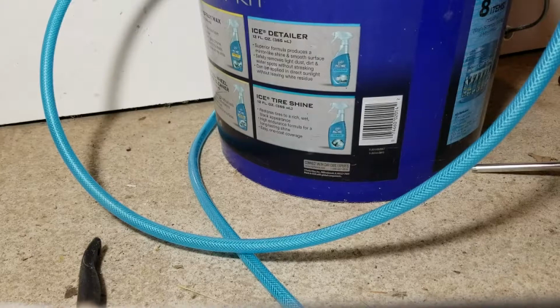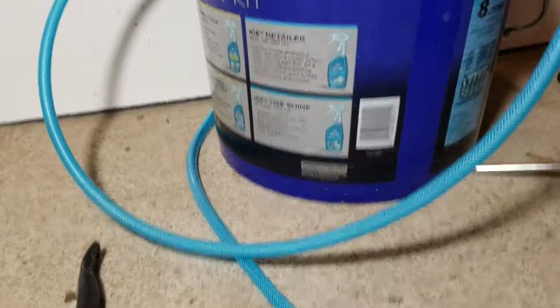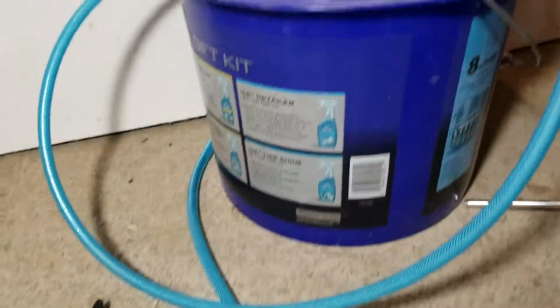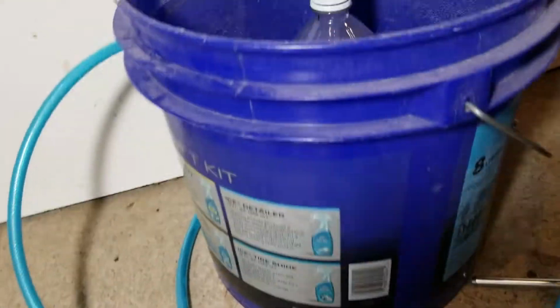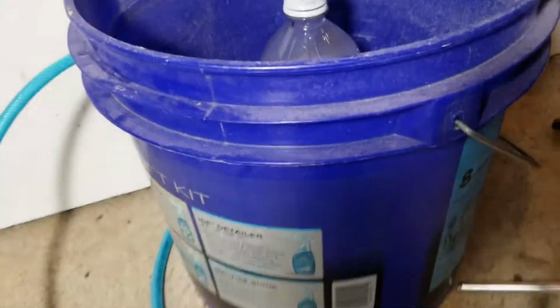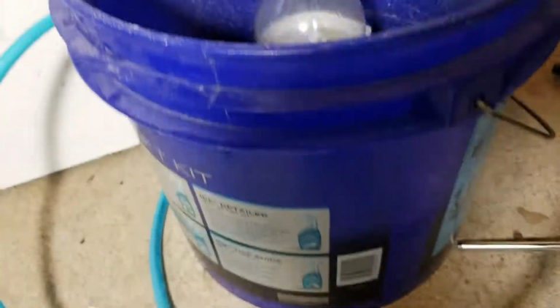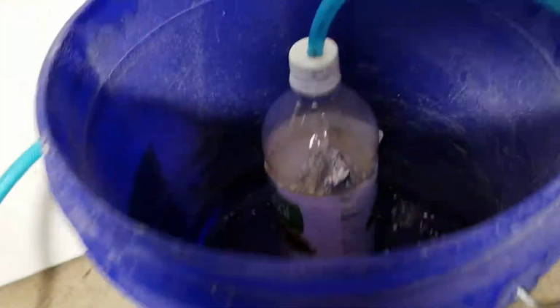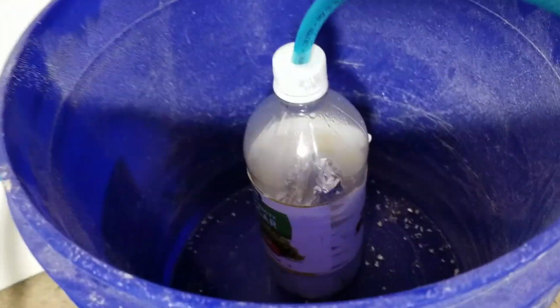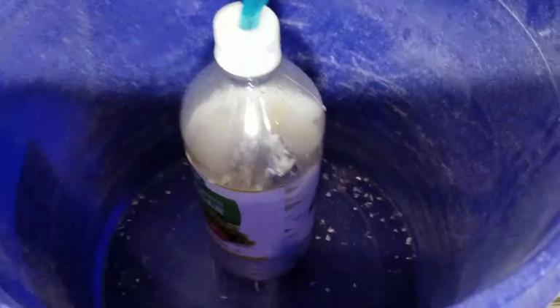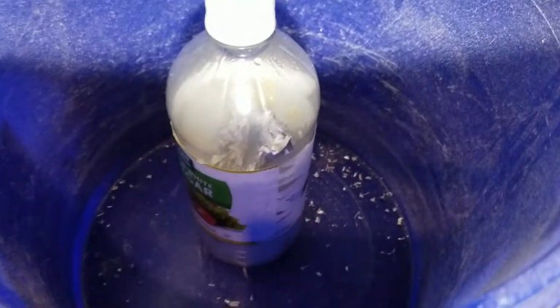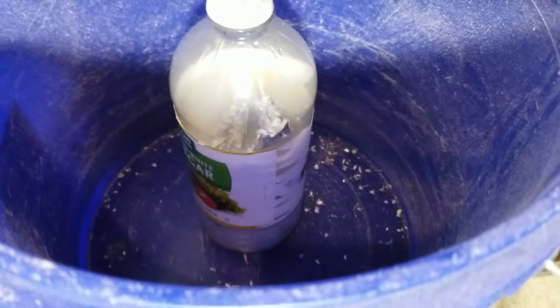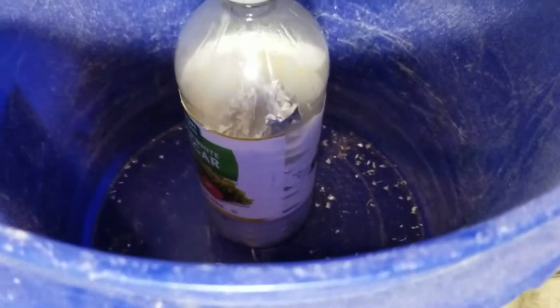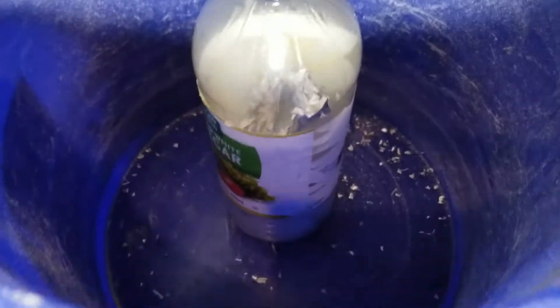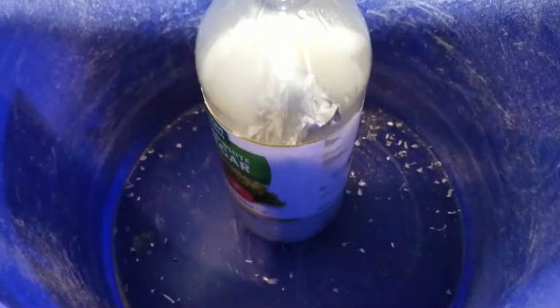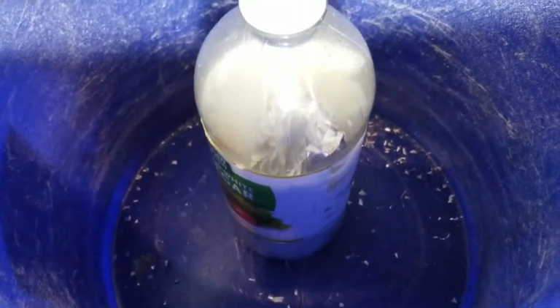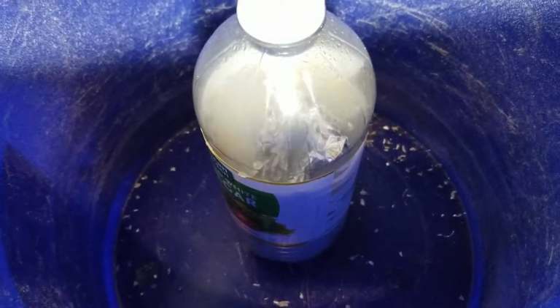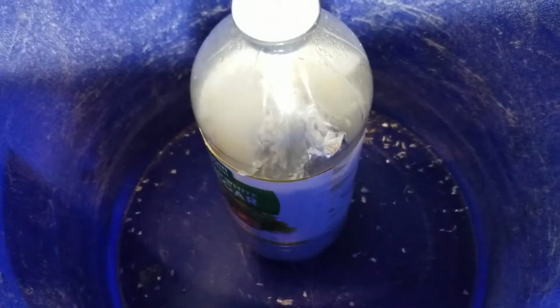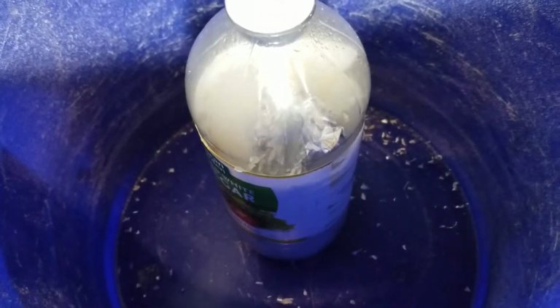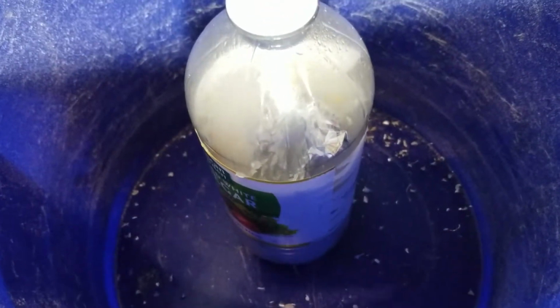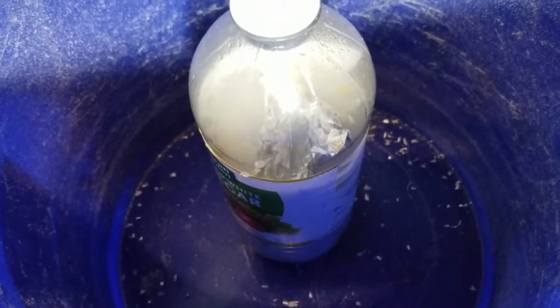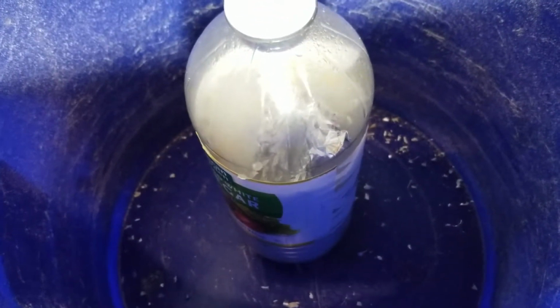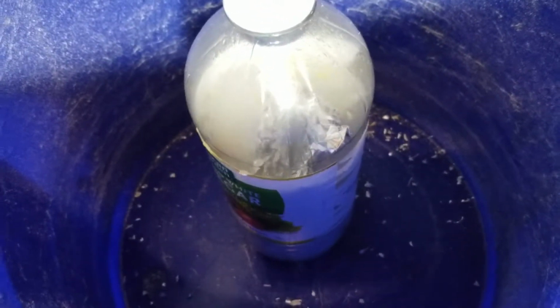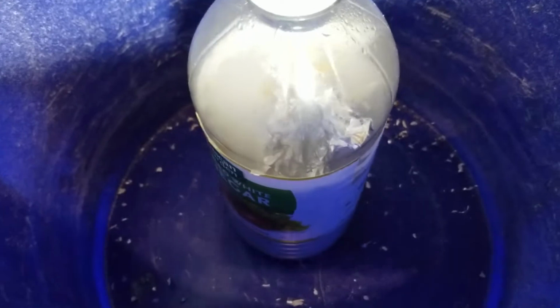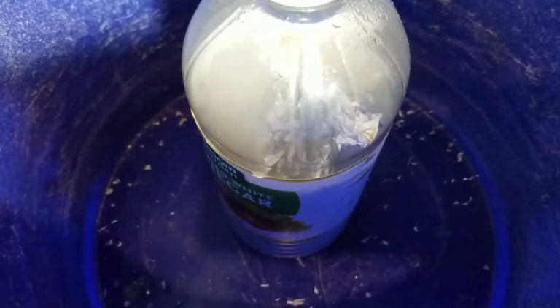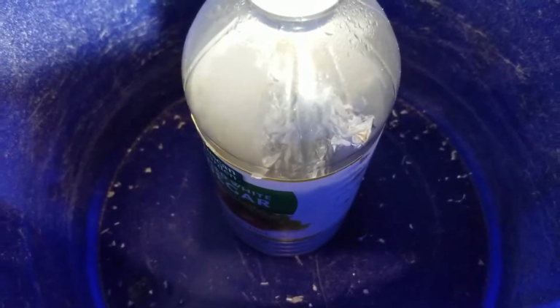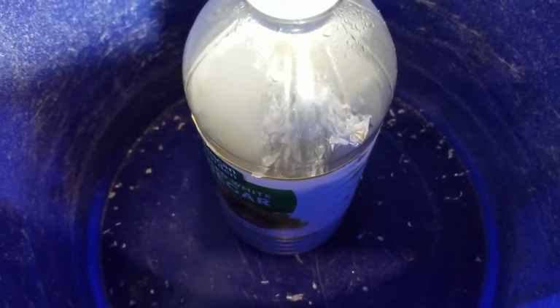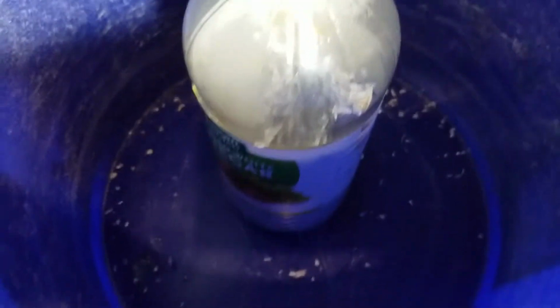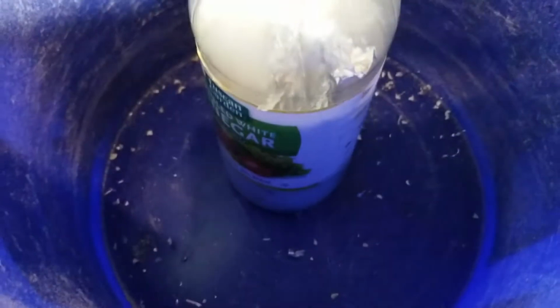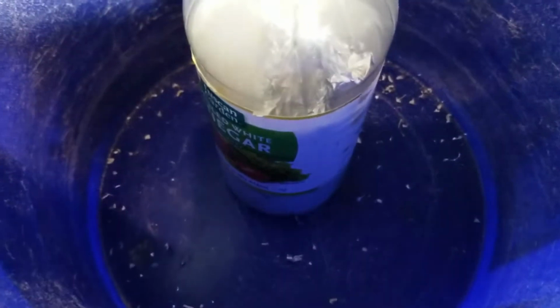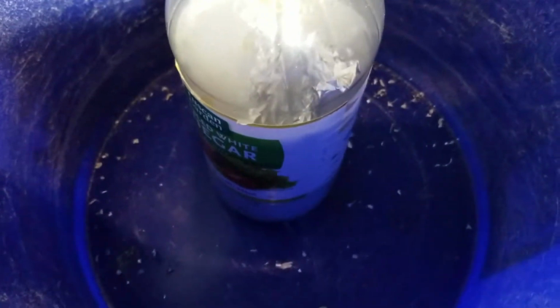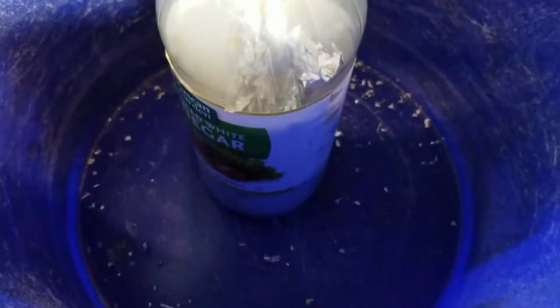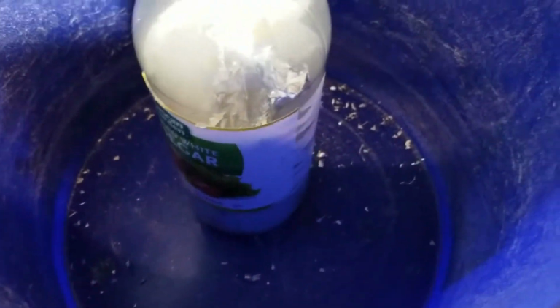What is up you guys? Nick here with a really neat video for you guys. If you look down in this bottle that I'm using as a reaction vessel, you'll see some aluminum foil slowly being destroyed by sodium hydroxide.